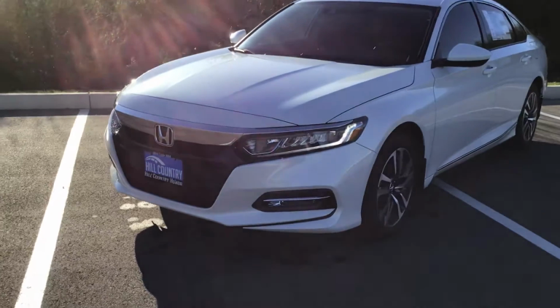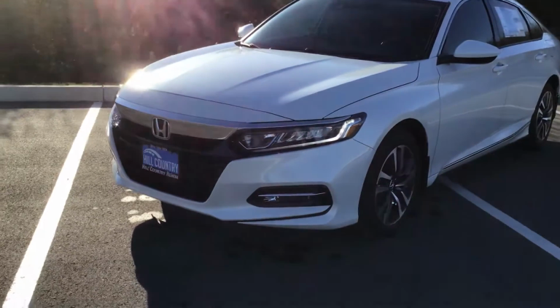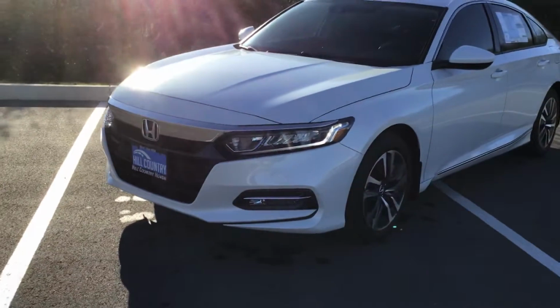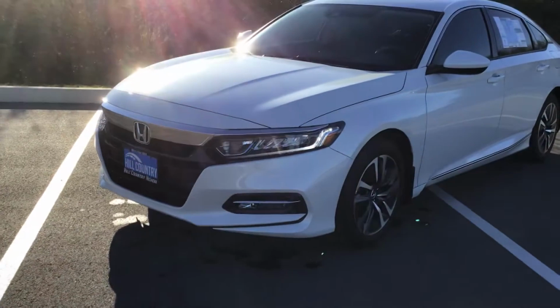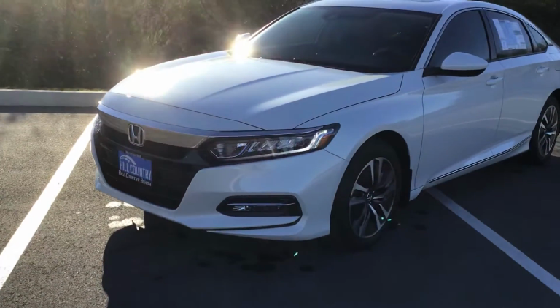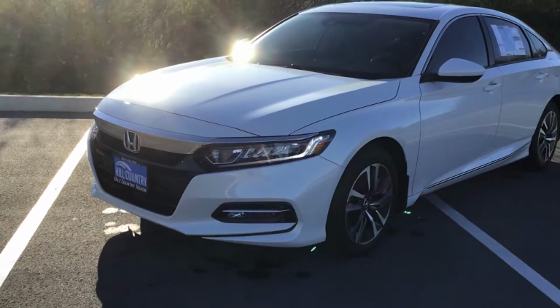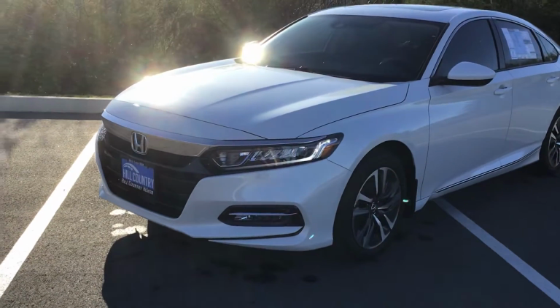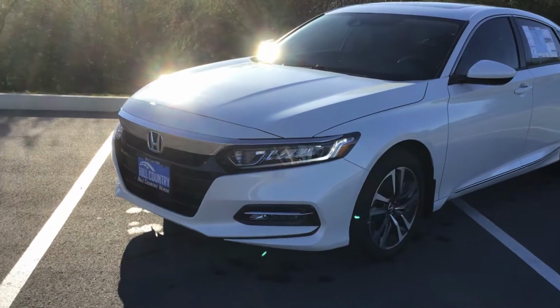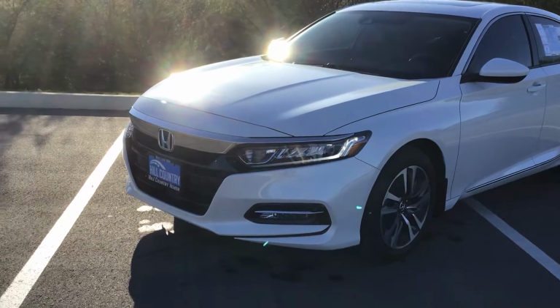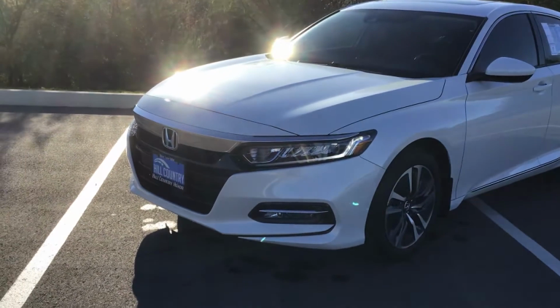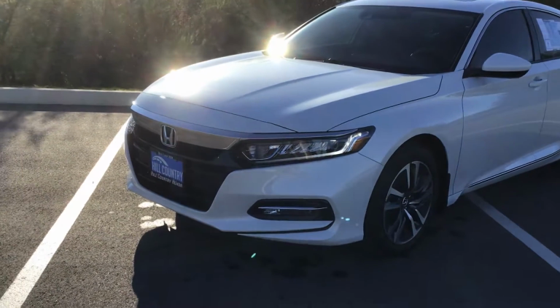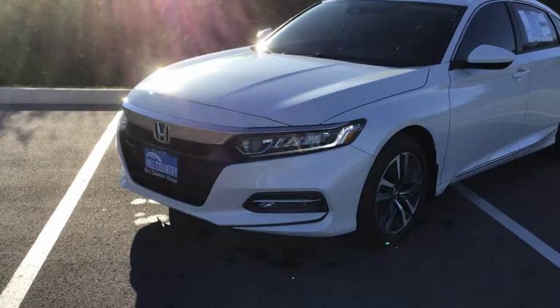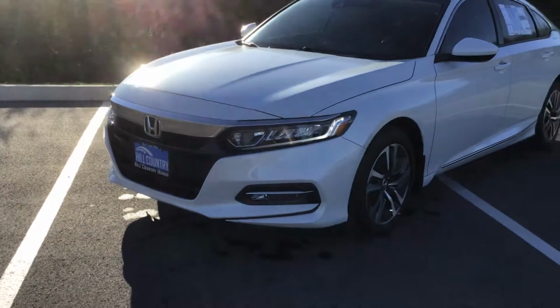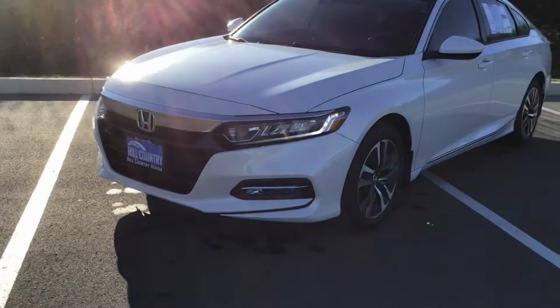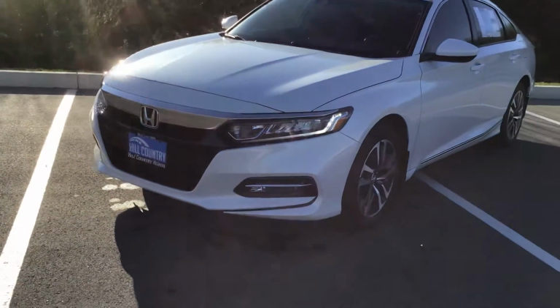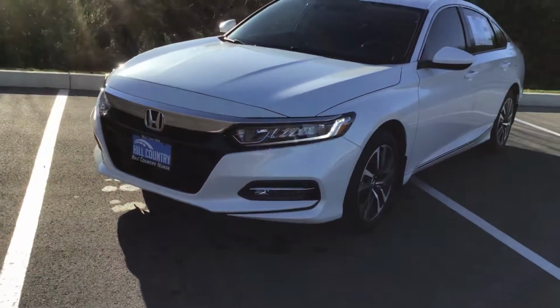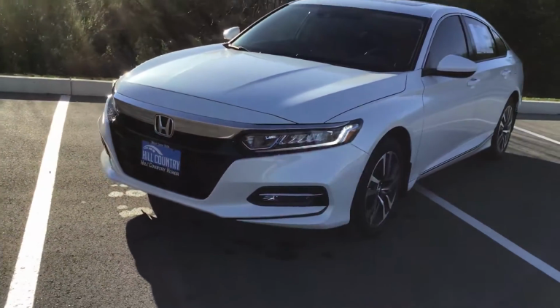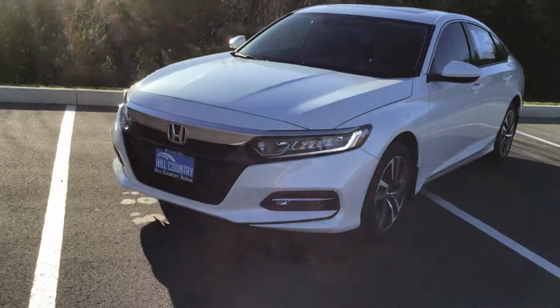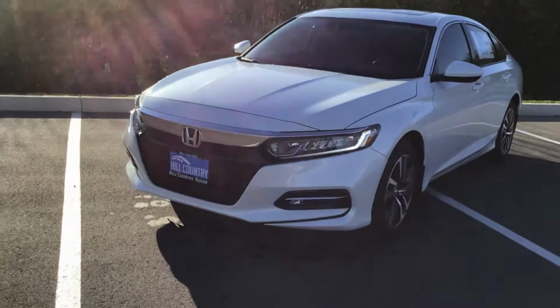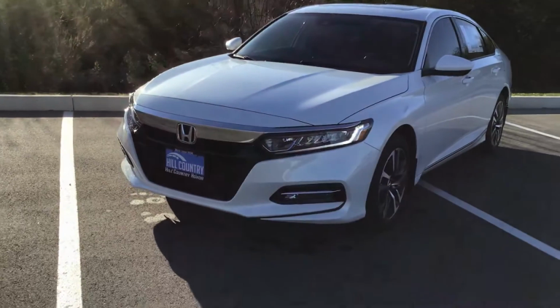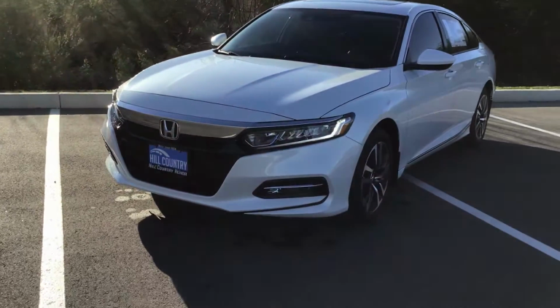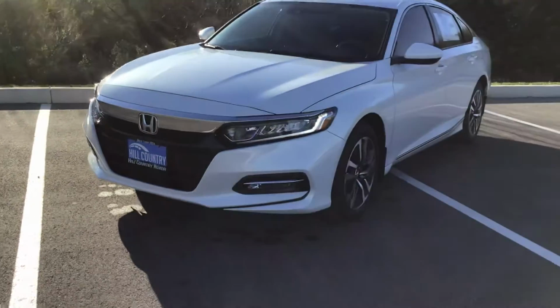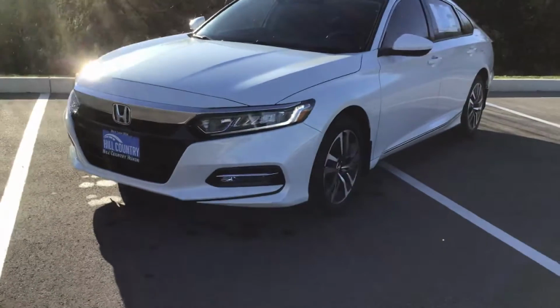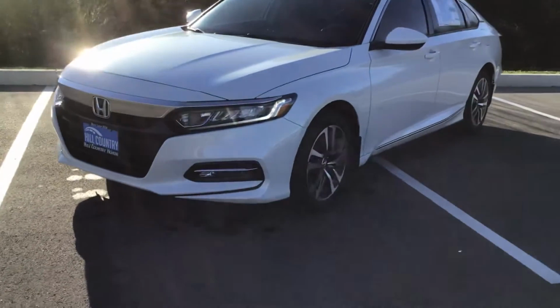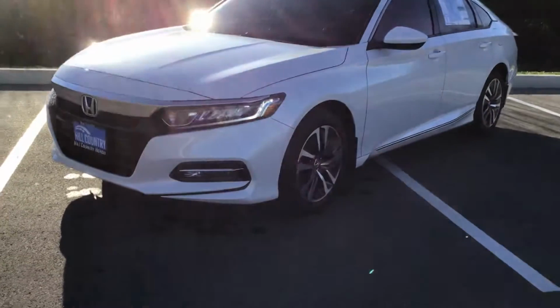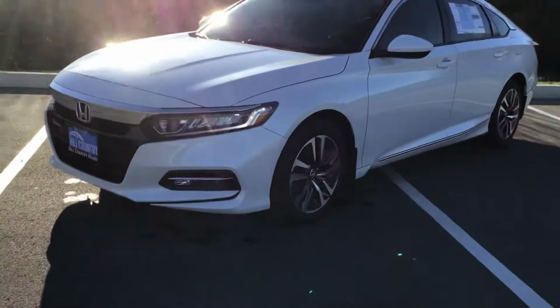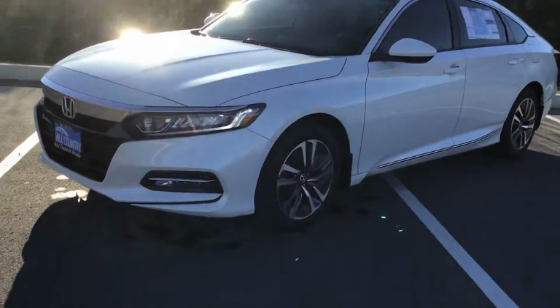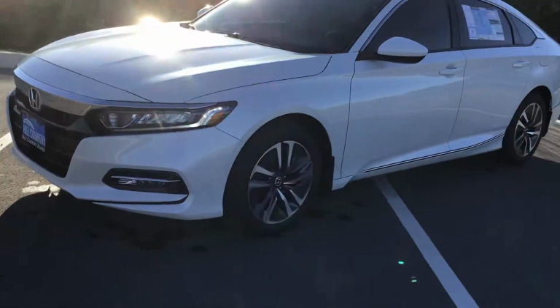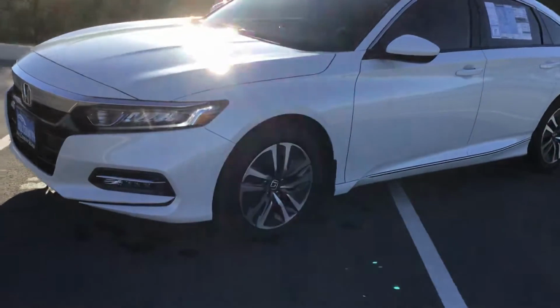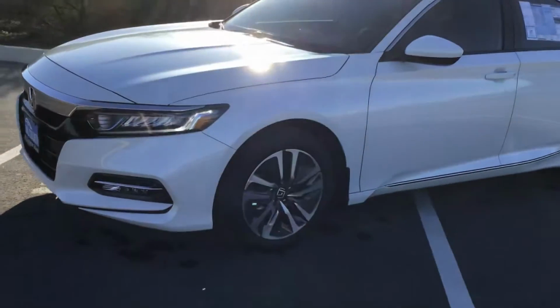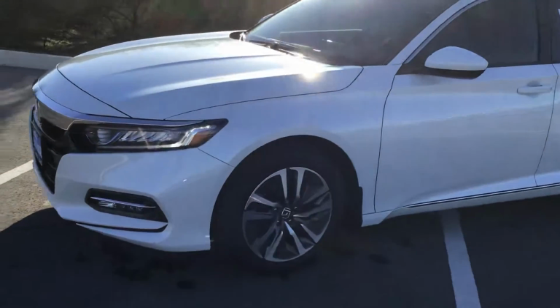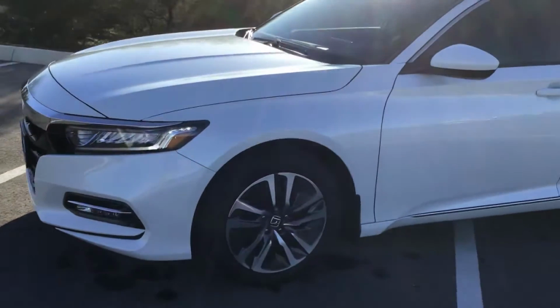With the Accord you're going to notice the LED daytime running lights as well as the LED headlights and LED fog lights with the EX package, and you're going to get the hybrid alloy wheels.